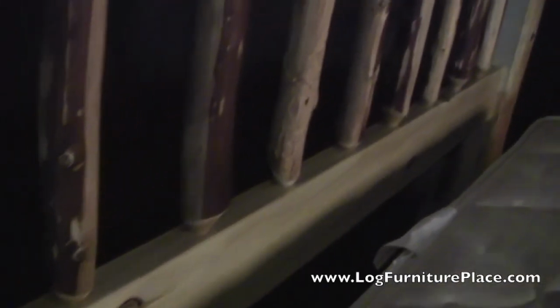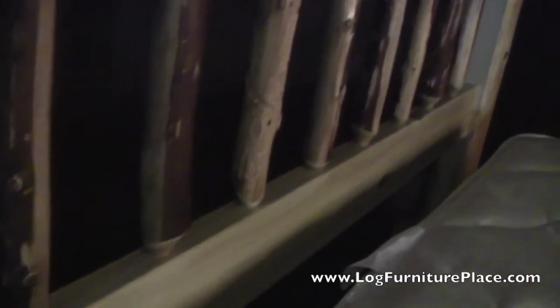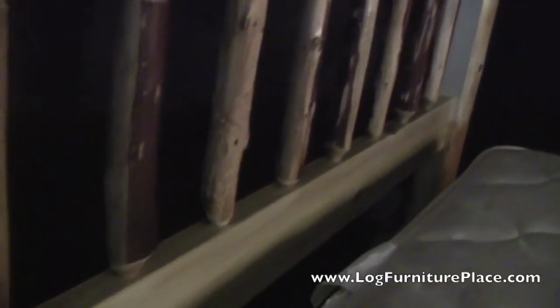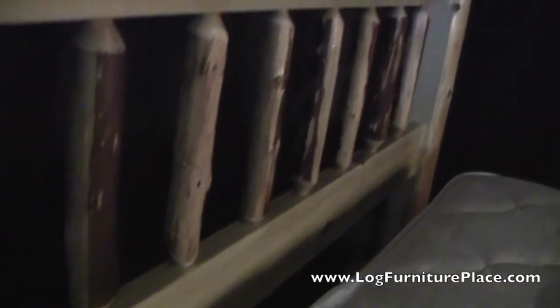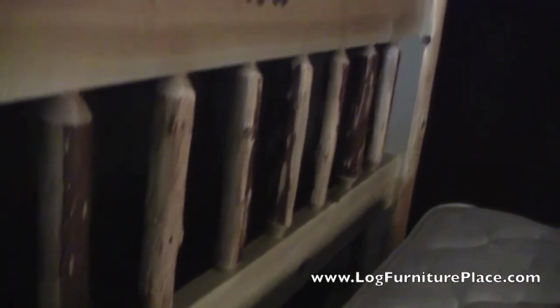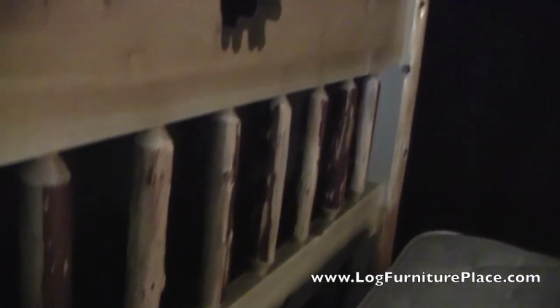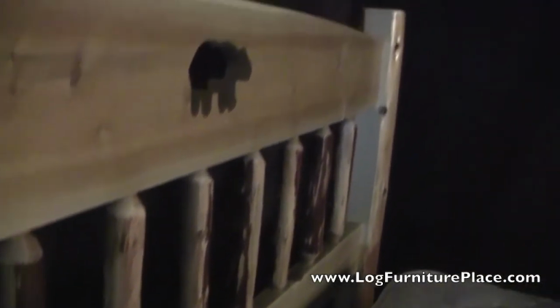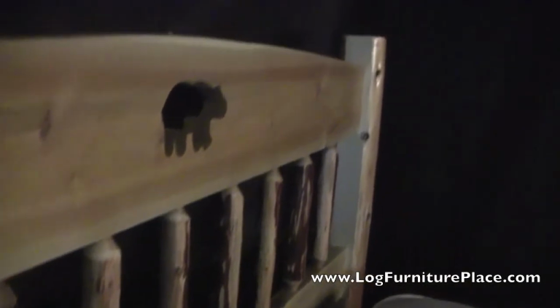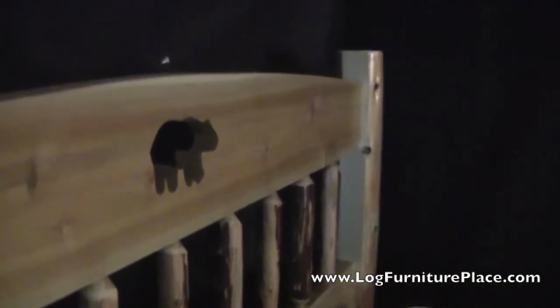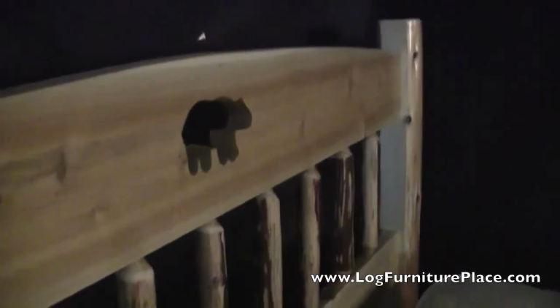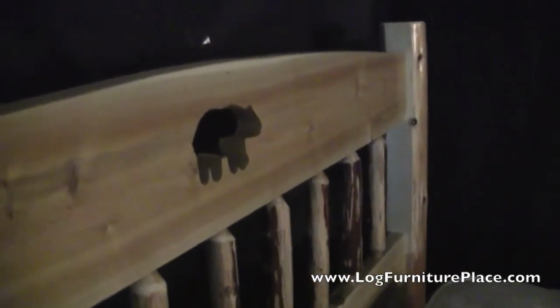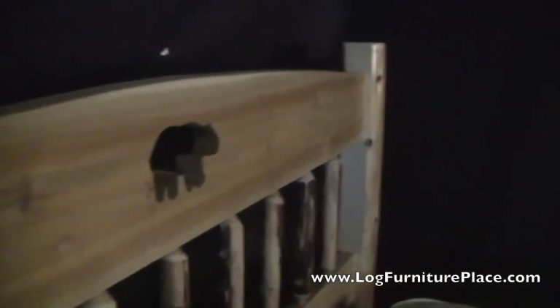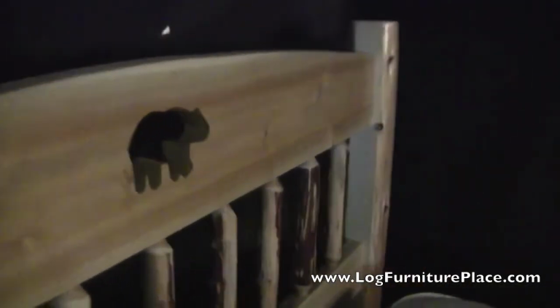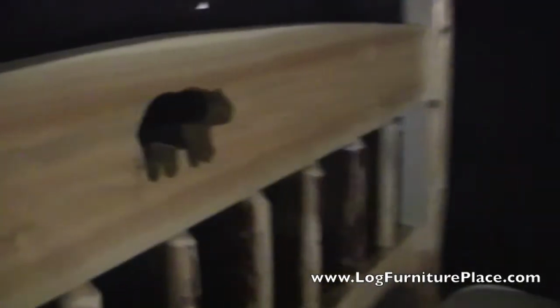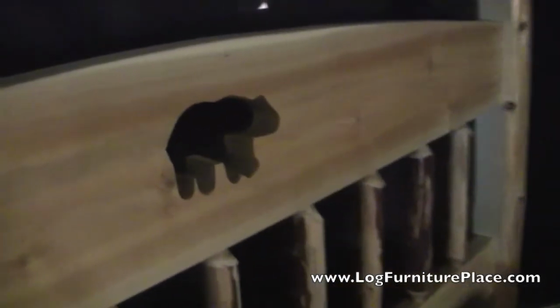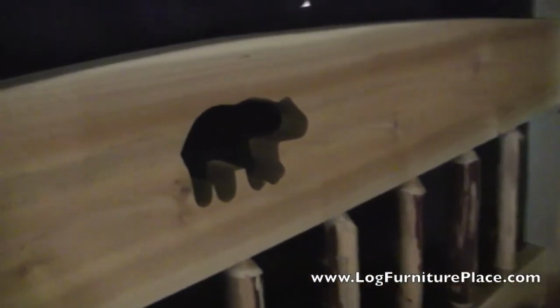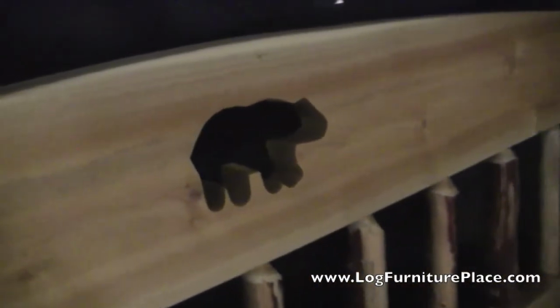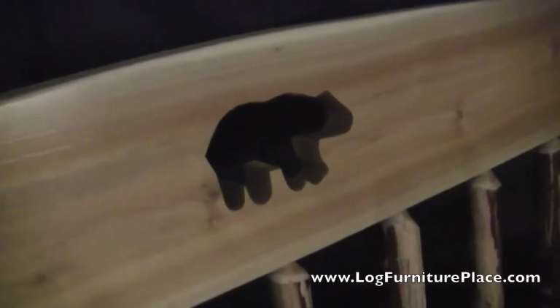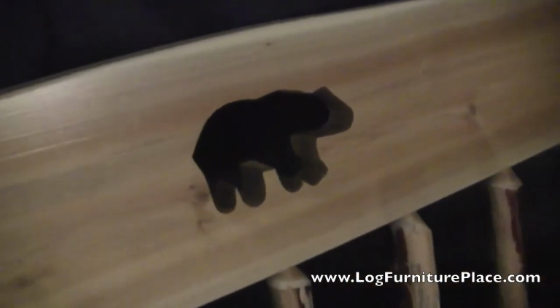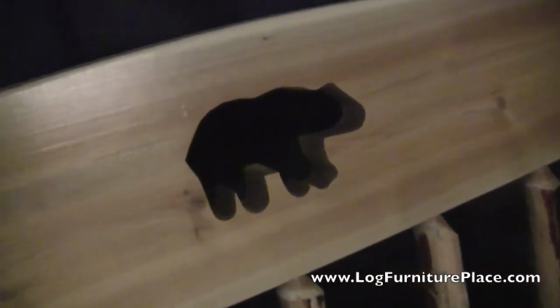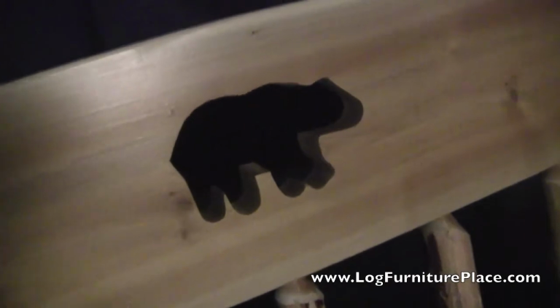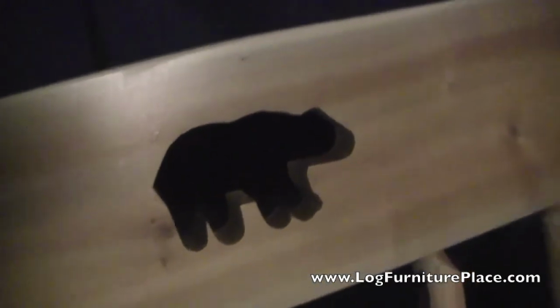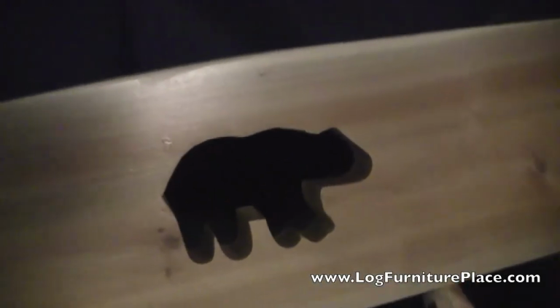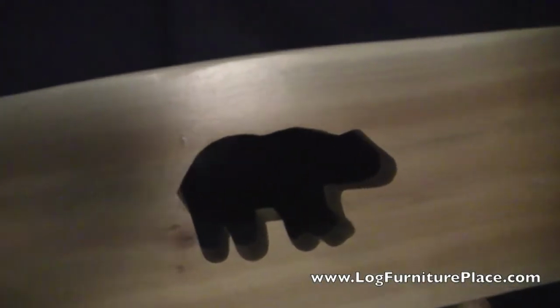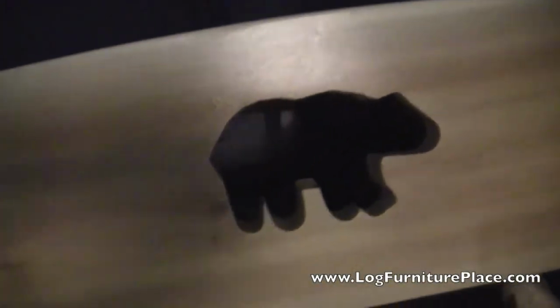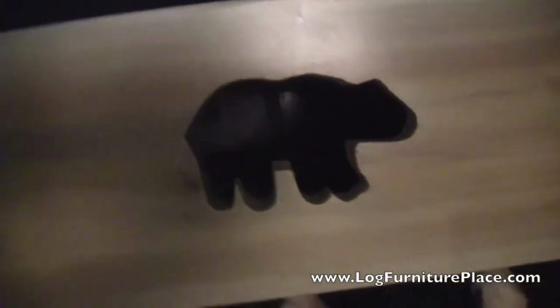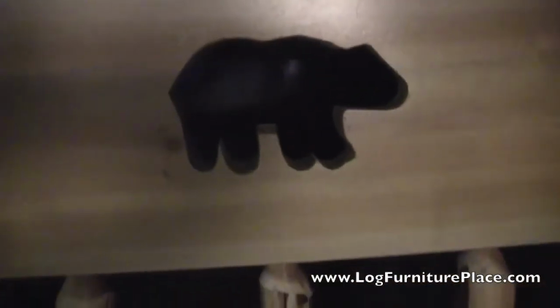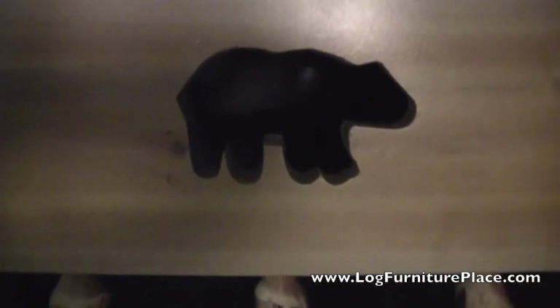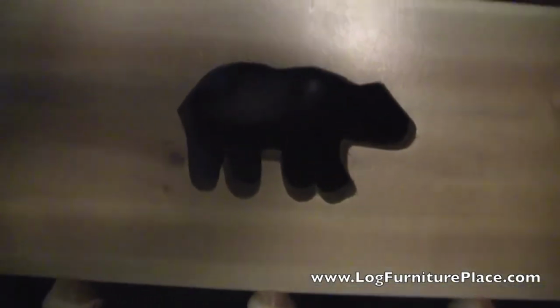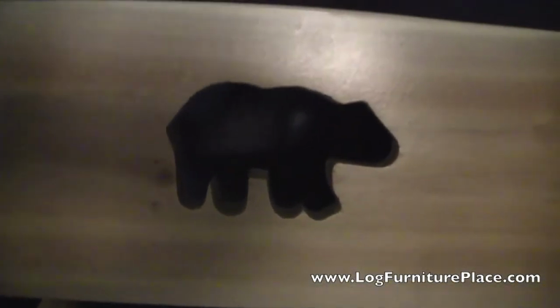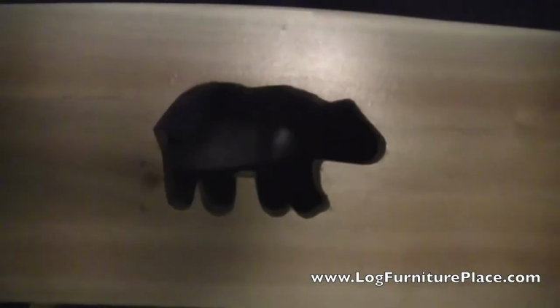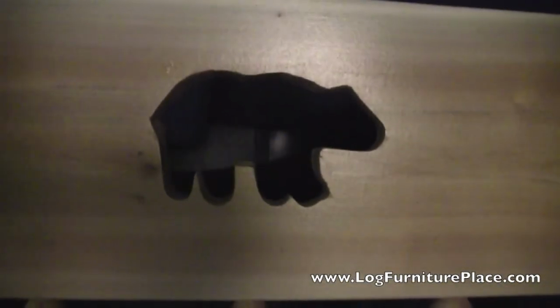The part that really stands out on this bed is the cutout featured in the headboard. We have a few different cutouts you can choose from. The bear is the most popular, and that's what we're going to show in the video today.